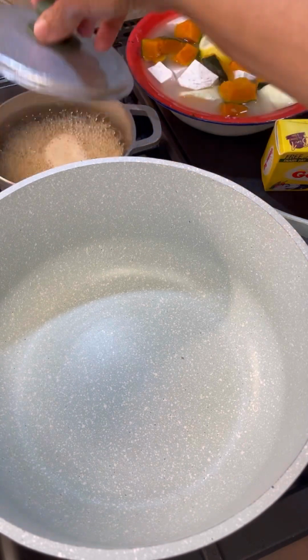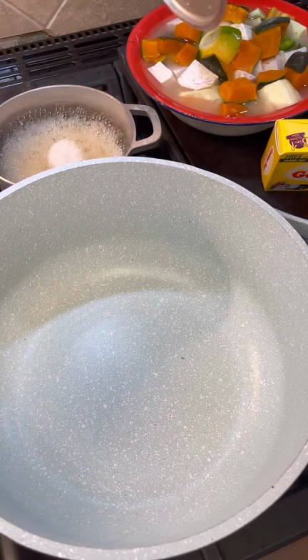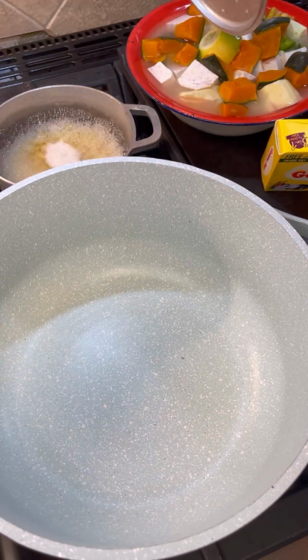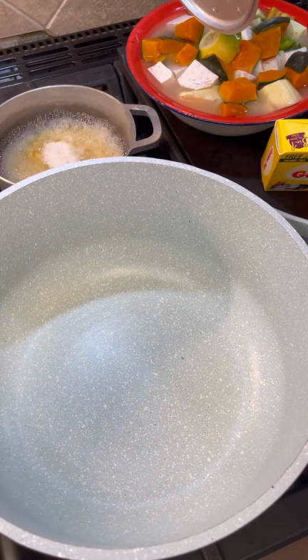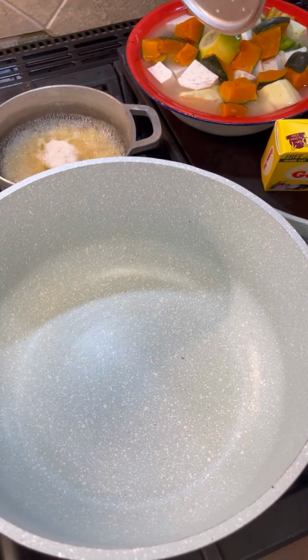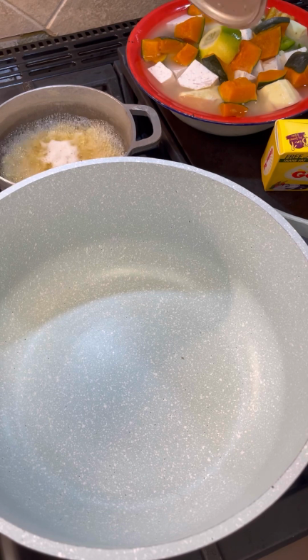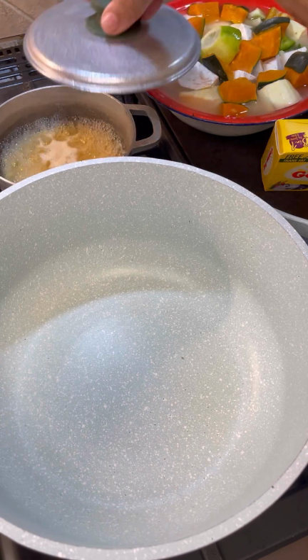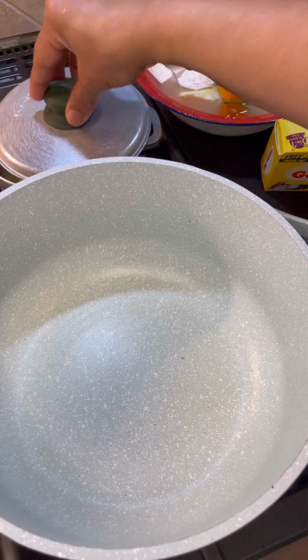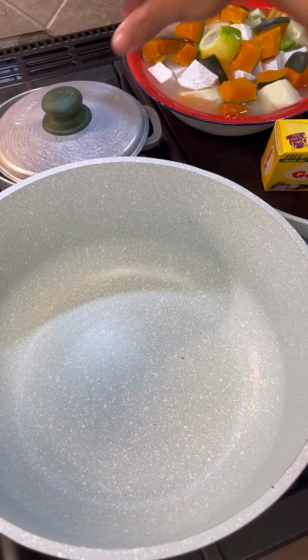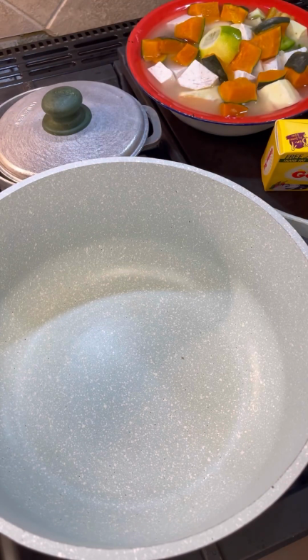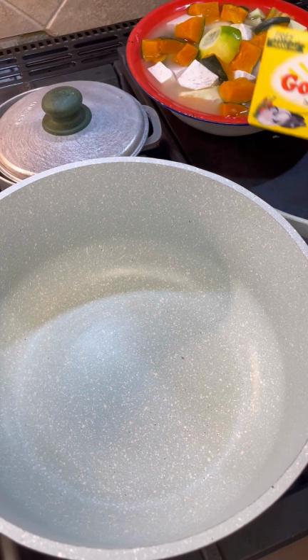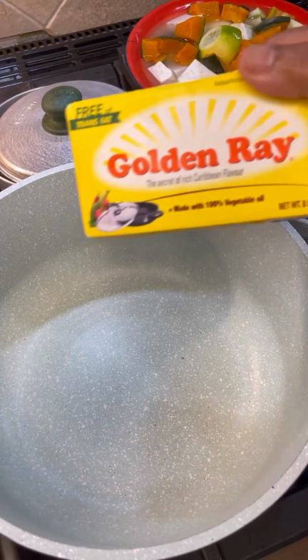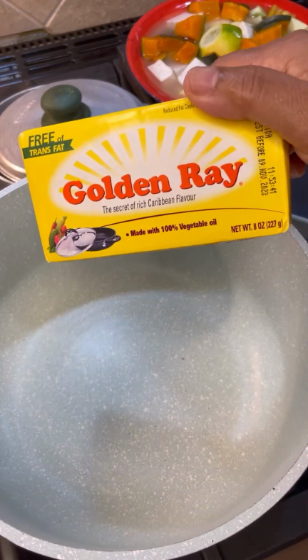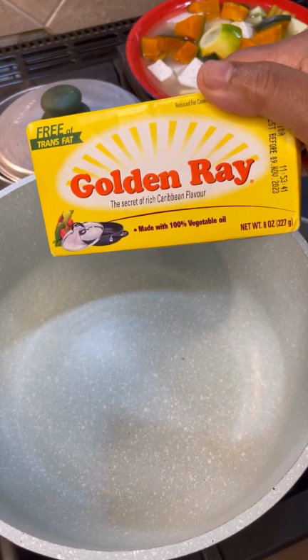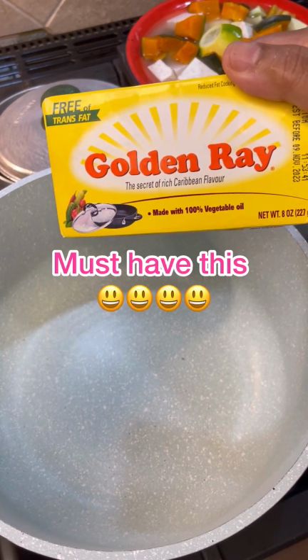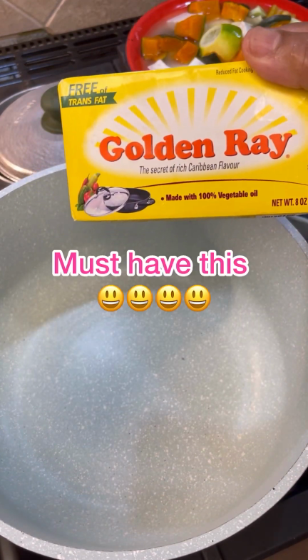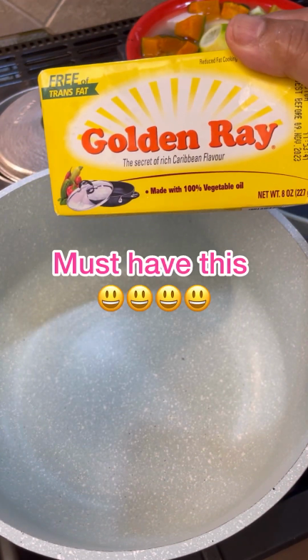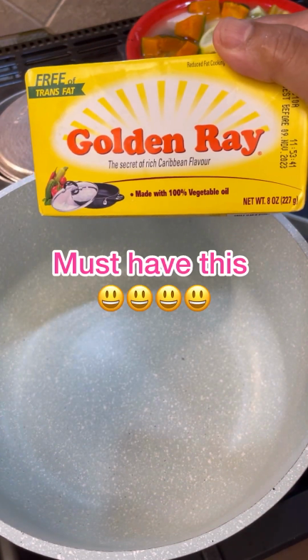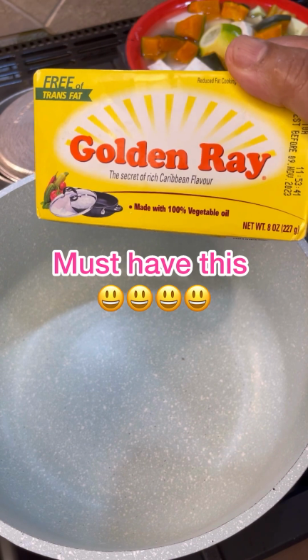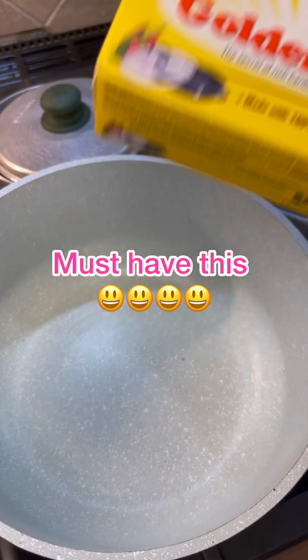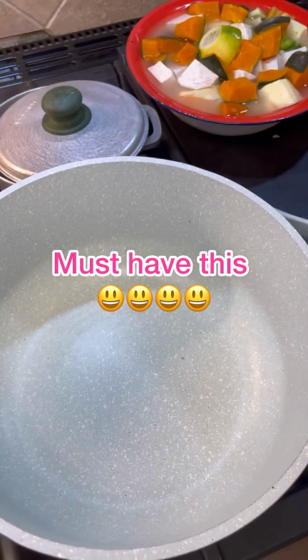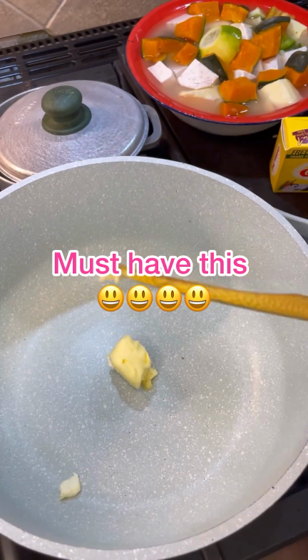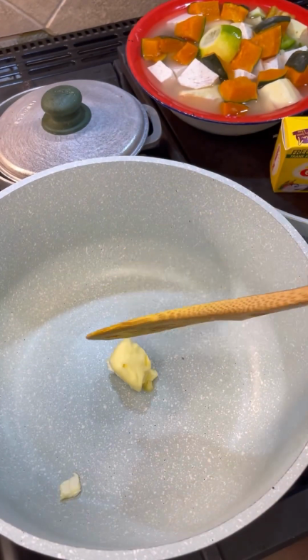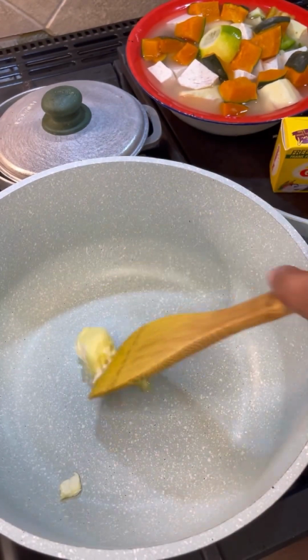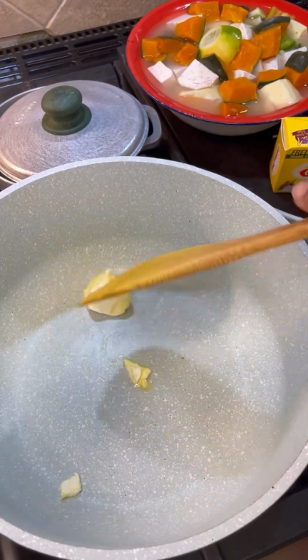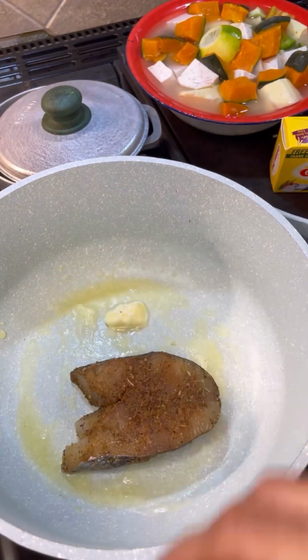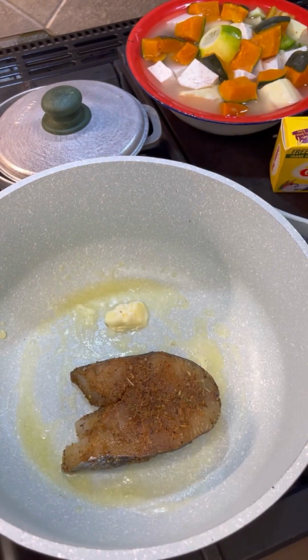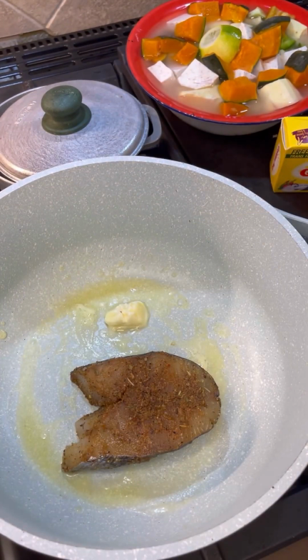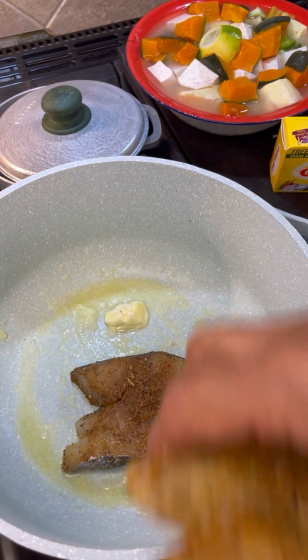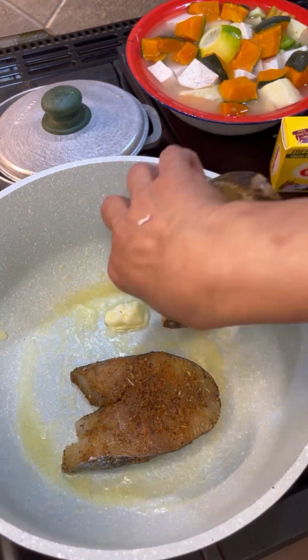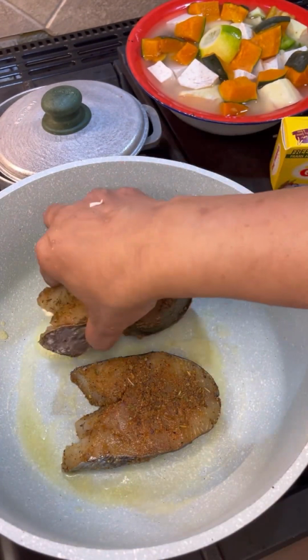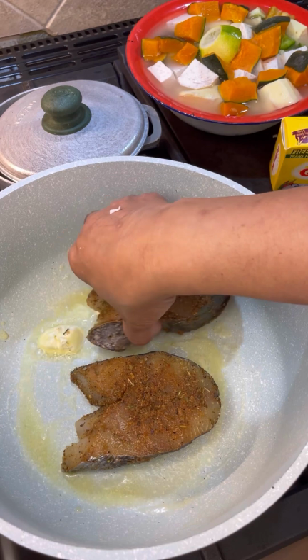The split peas is boiling very nicely. I have my golden ray cooking margarine — that brings back that rich Creole flavor. Let's add some butter into the pot and raise the heat on high.